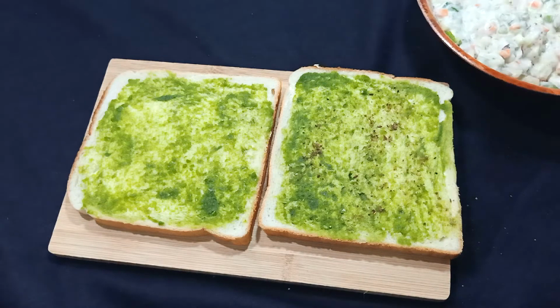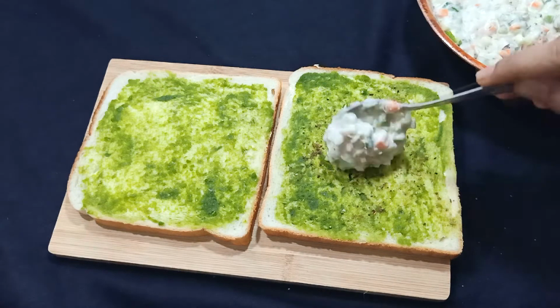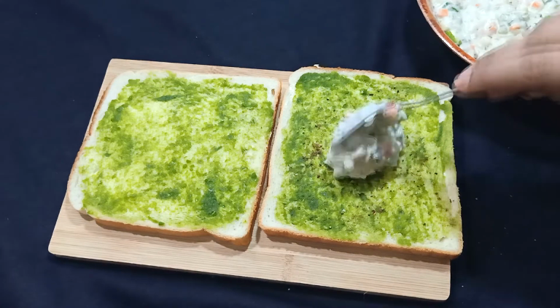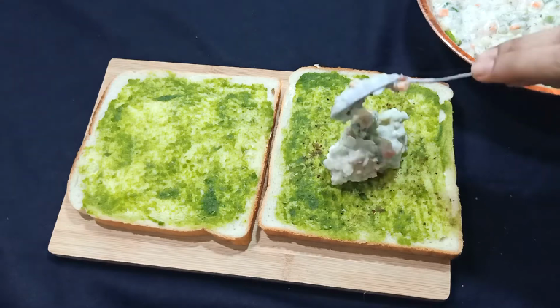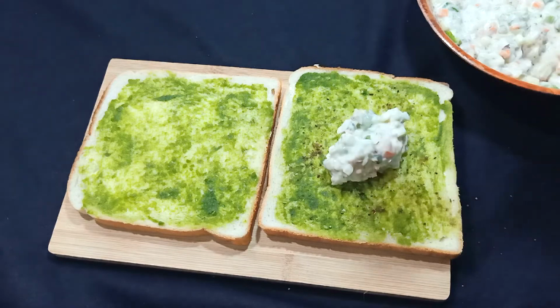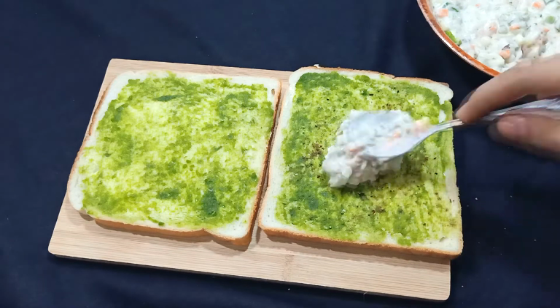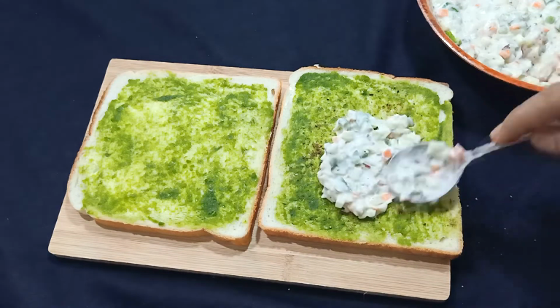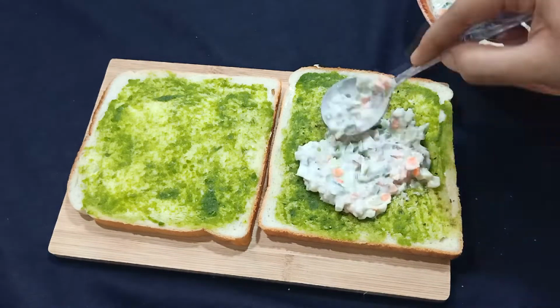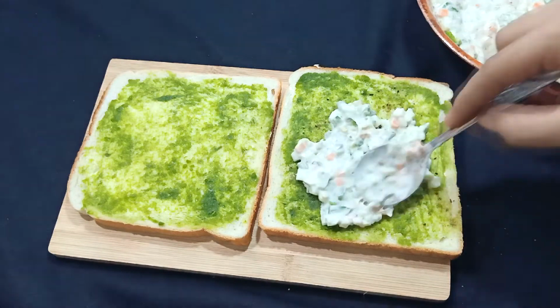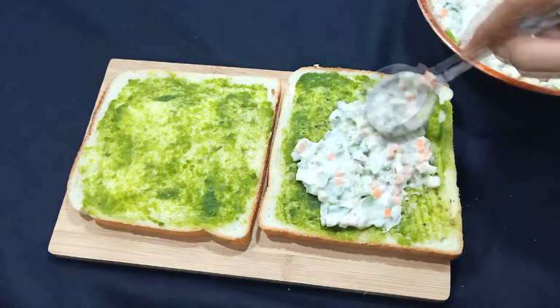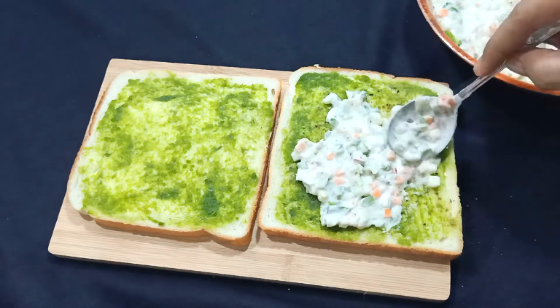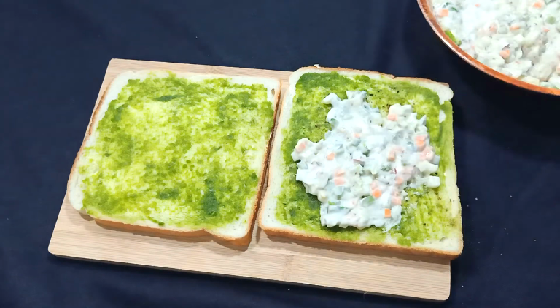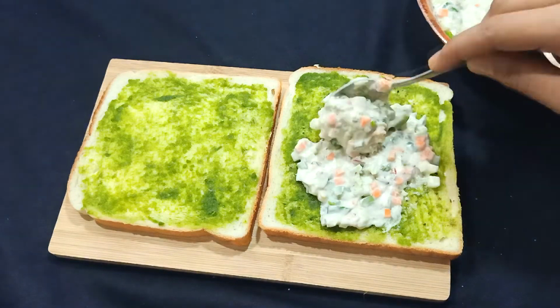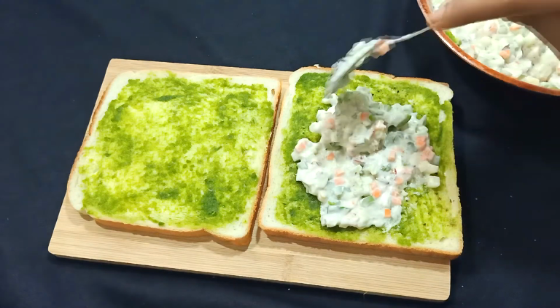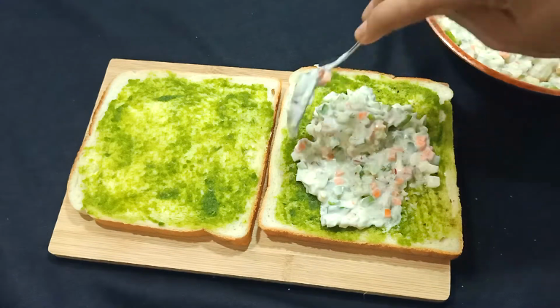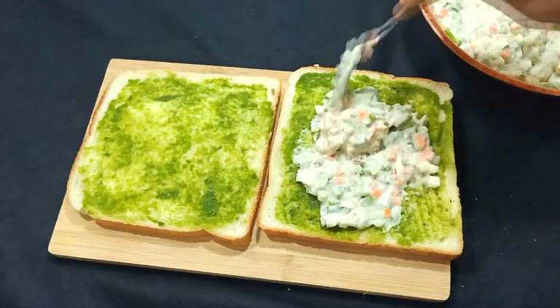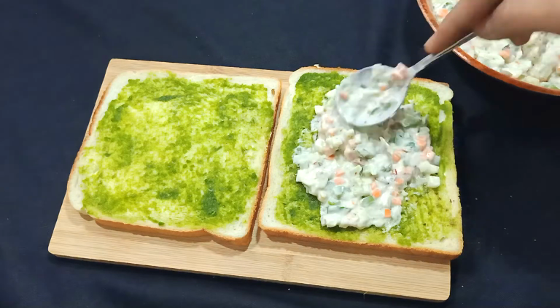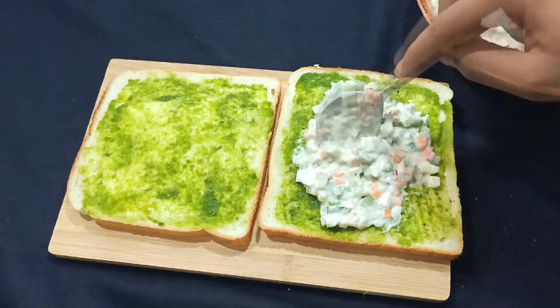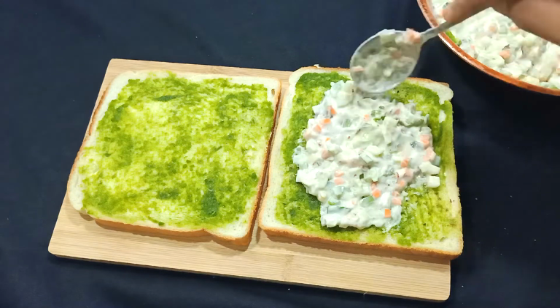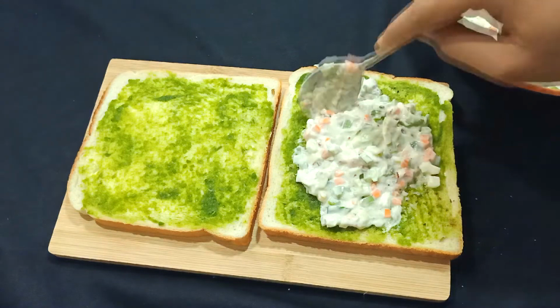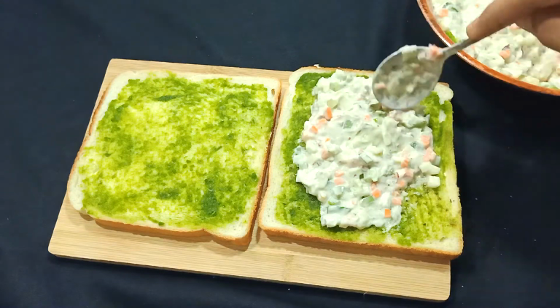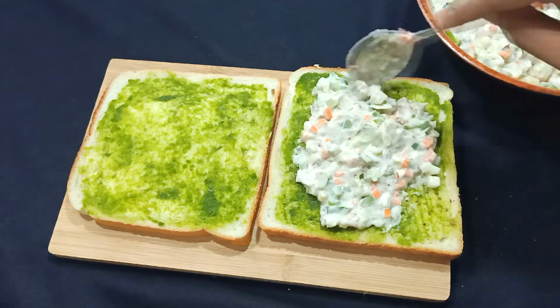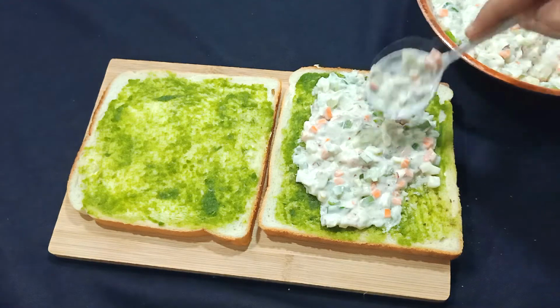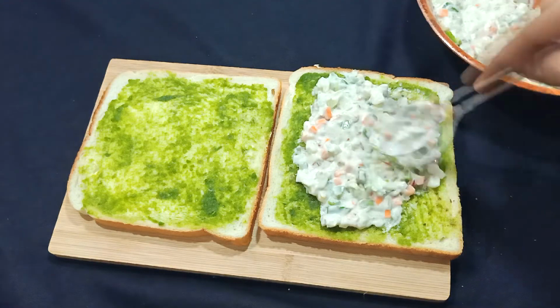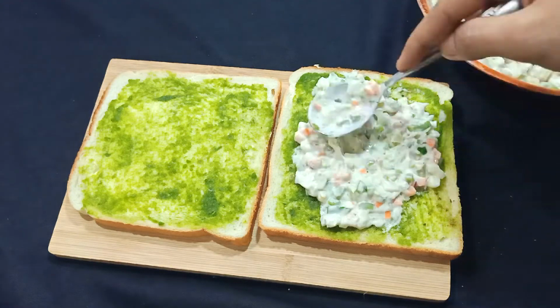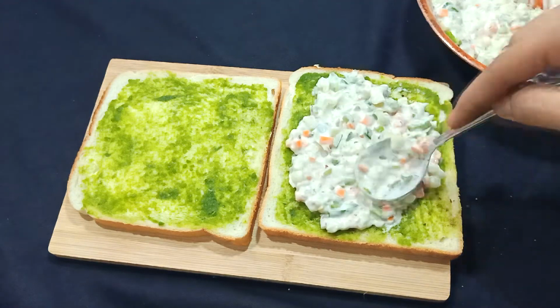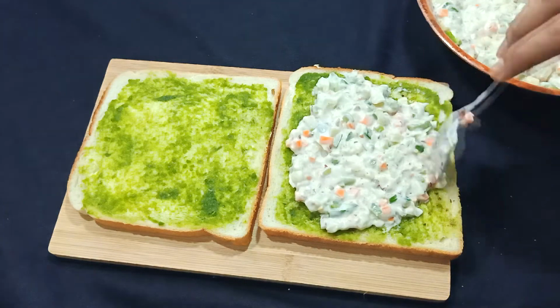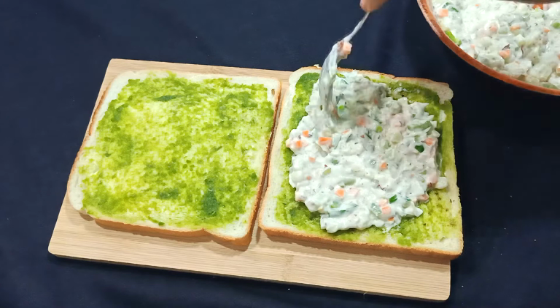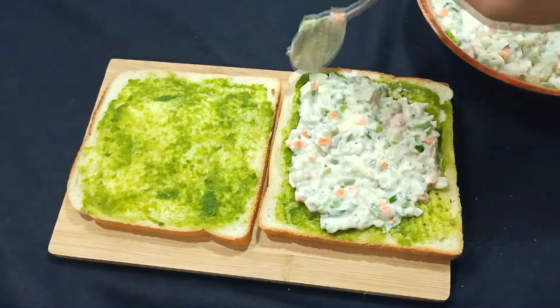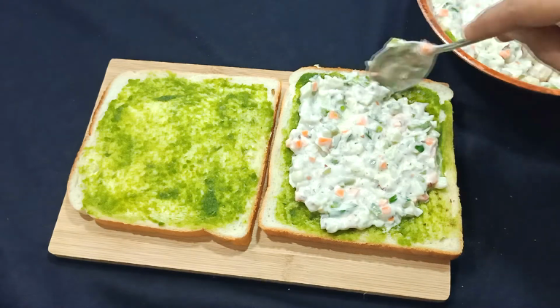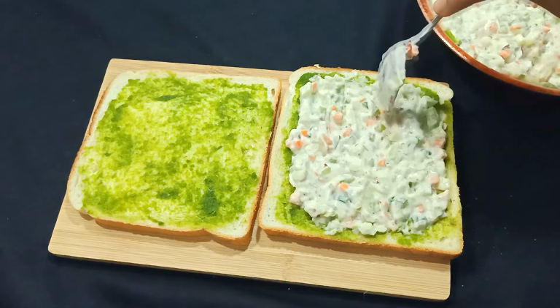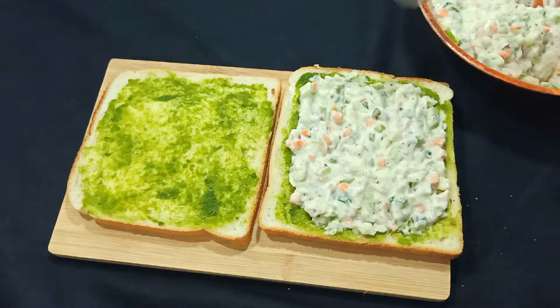Then we will add the vegetables and mayo mixture on top. Spread it a little further so it covers the bread evenly. If you want, you can also add cheese on top.